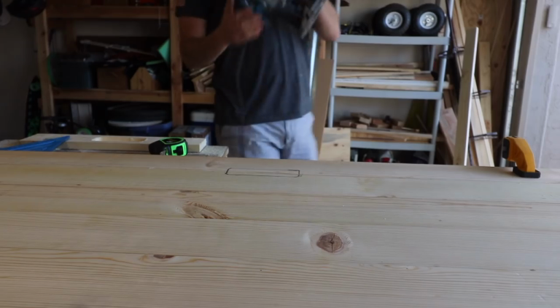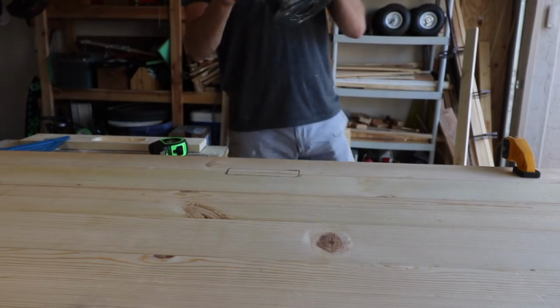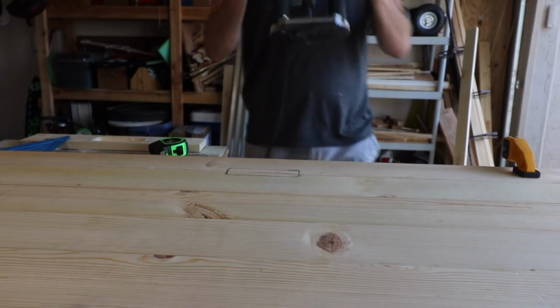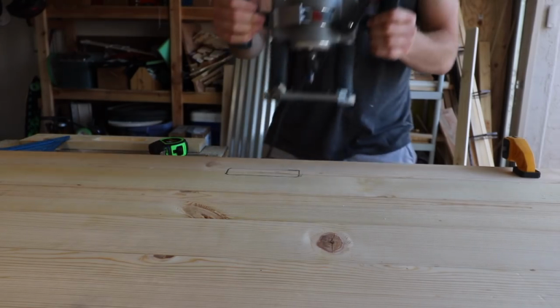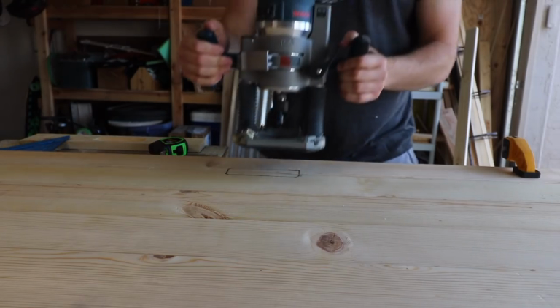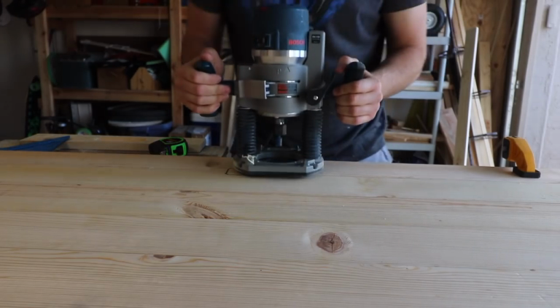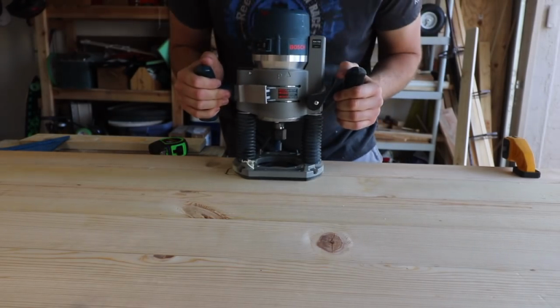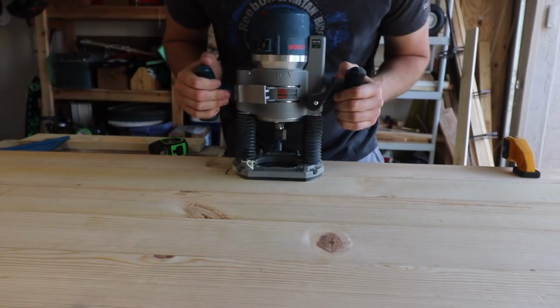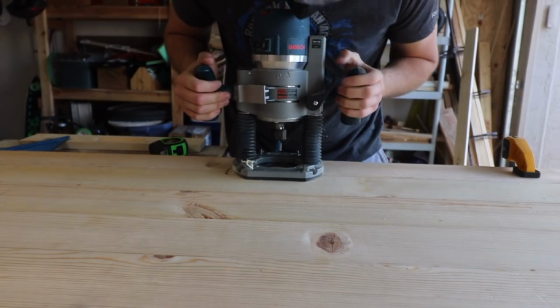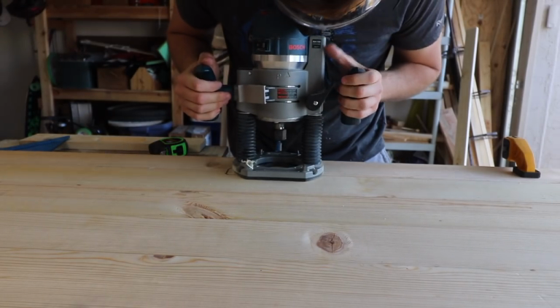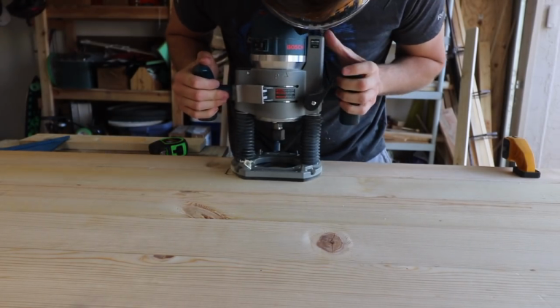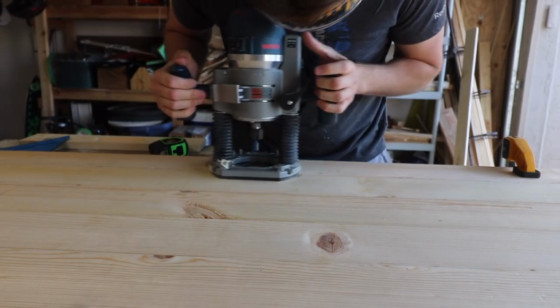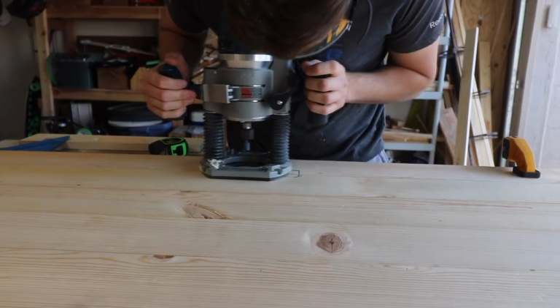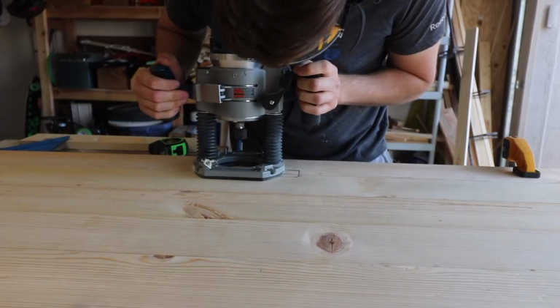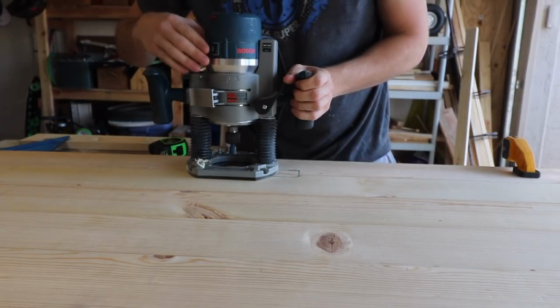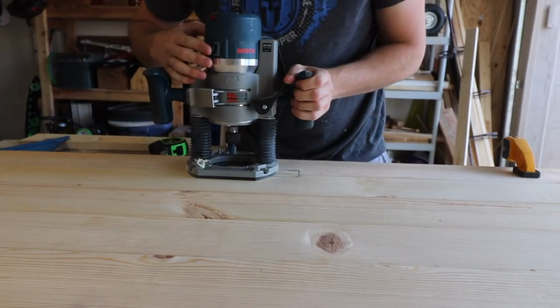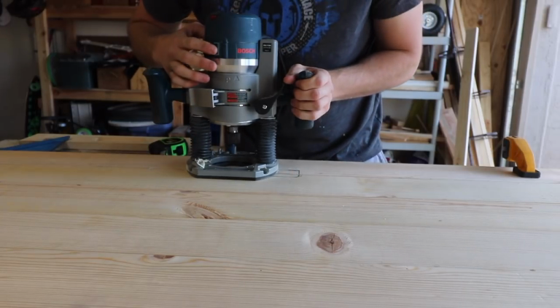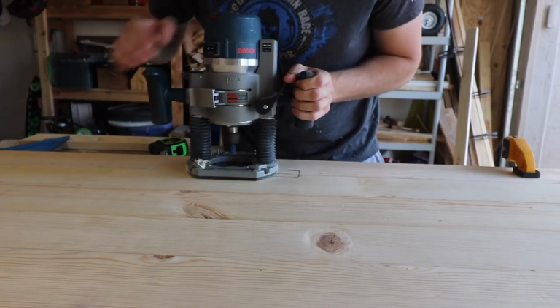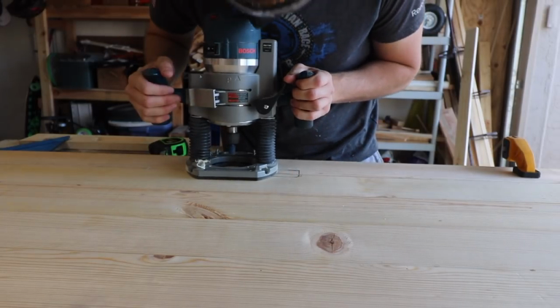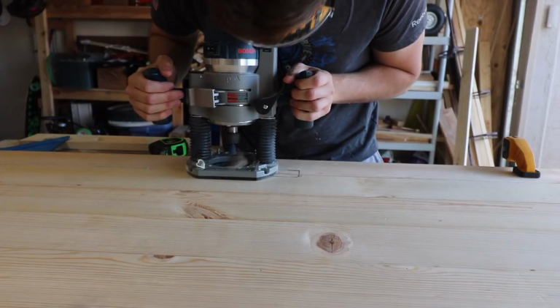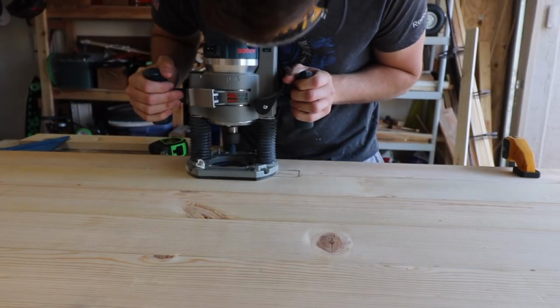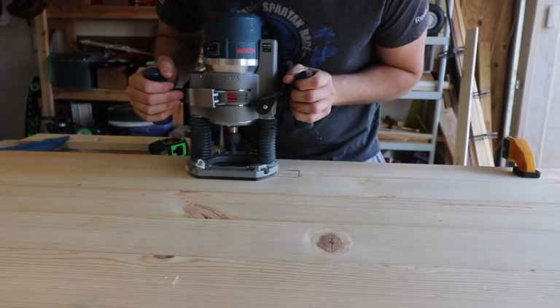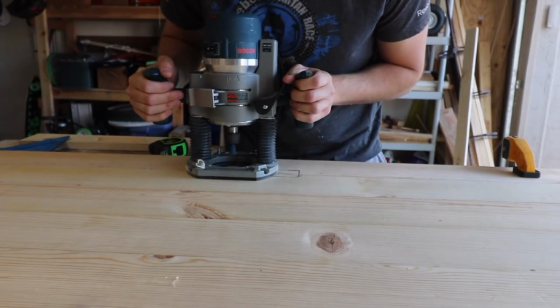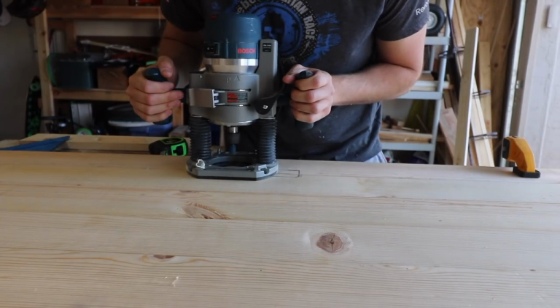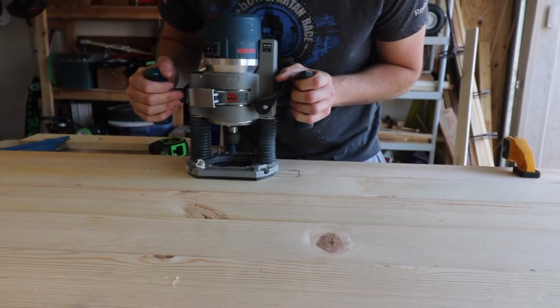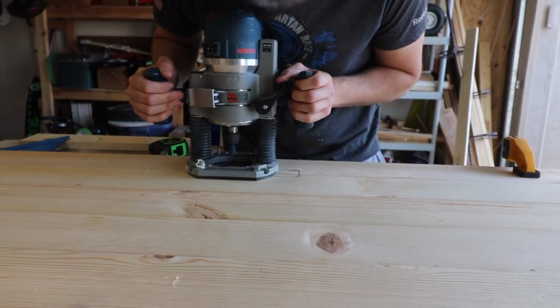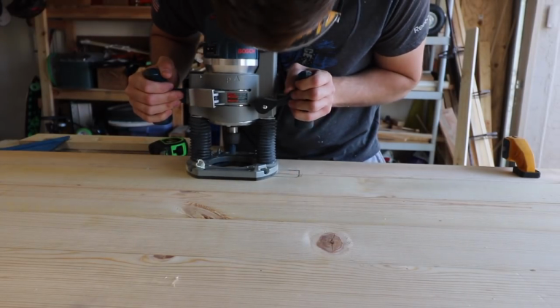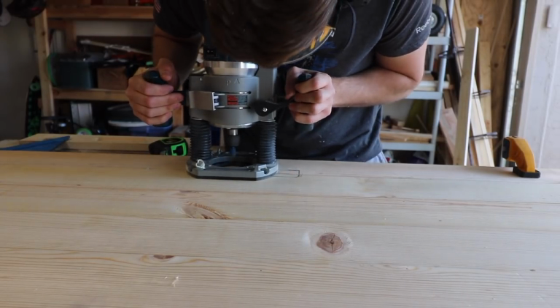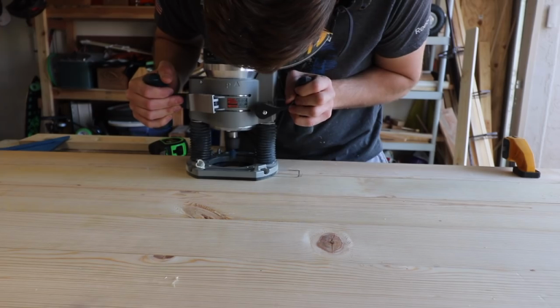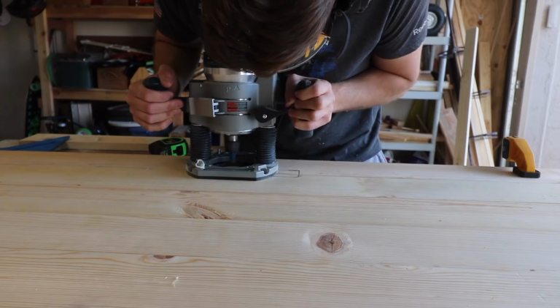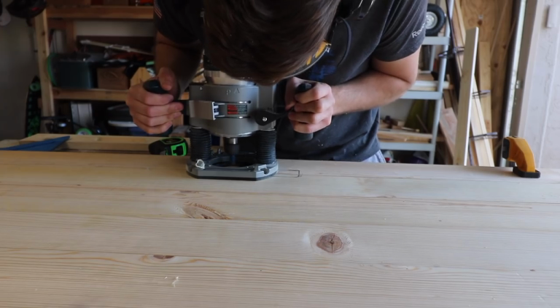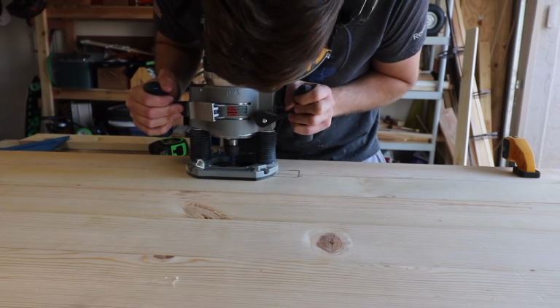For the back of the door, we needed a recessed handle because this is the side of the door that will be facing the wall. So I went back through with my router and routed out a hole to fit the handle perfectly.